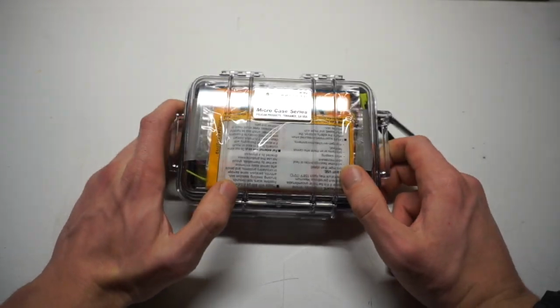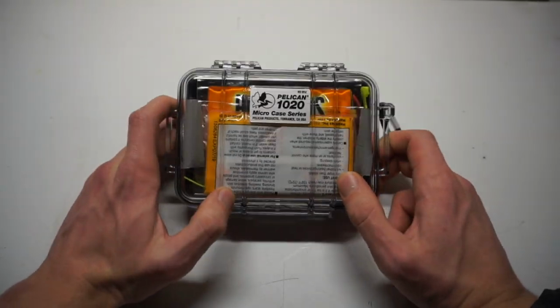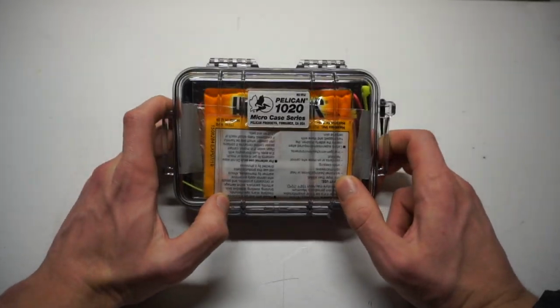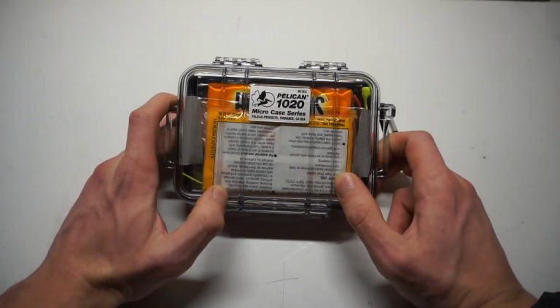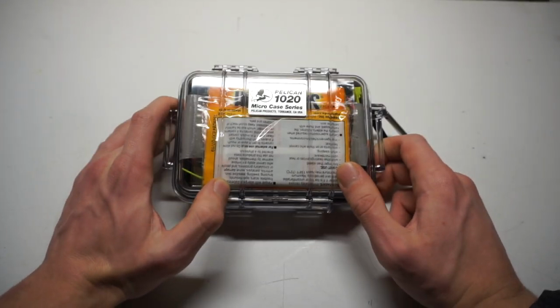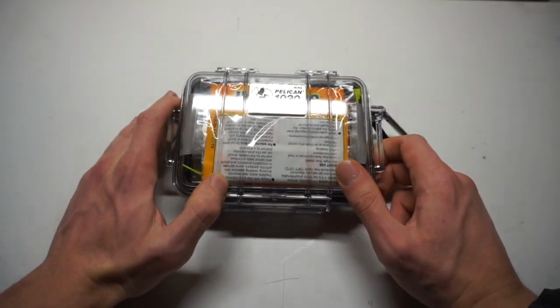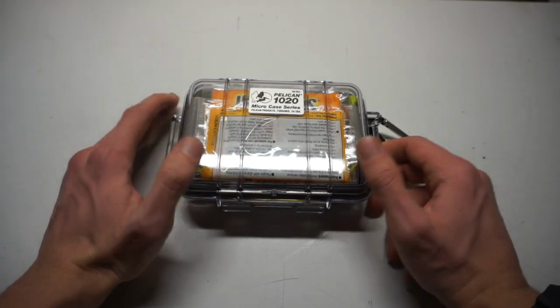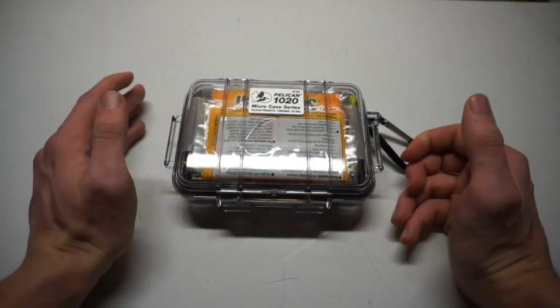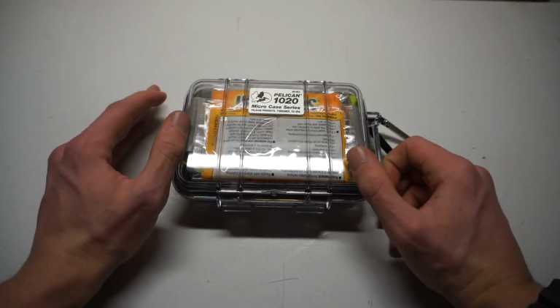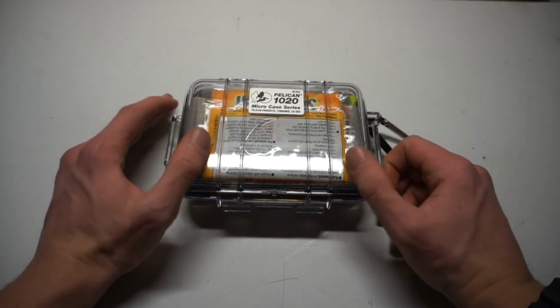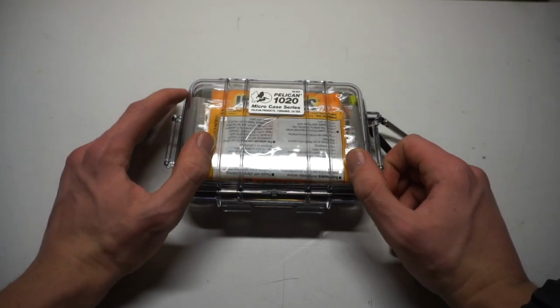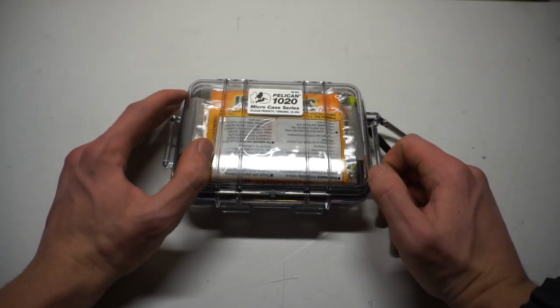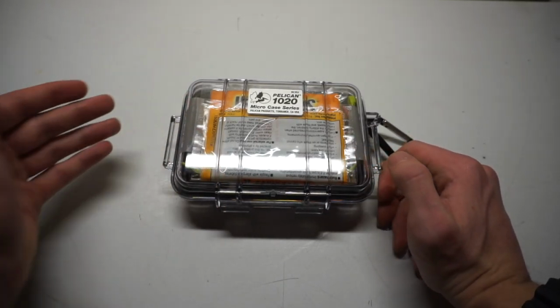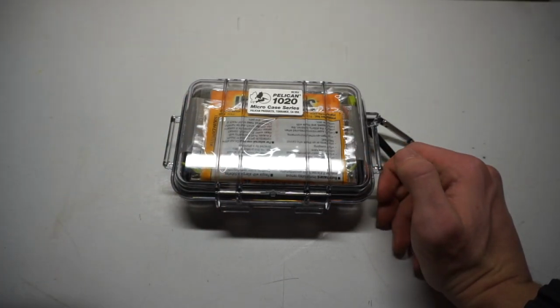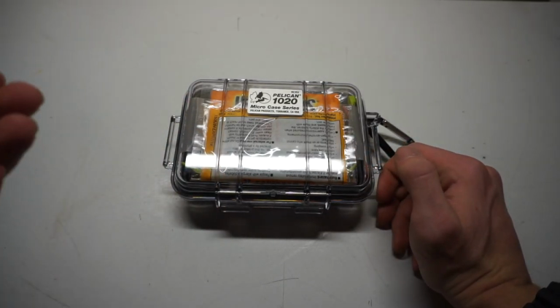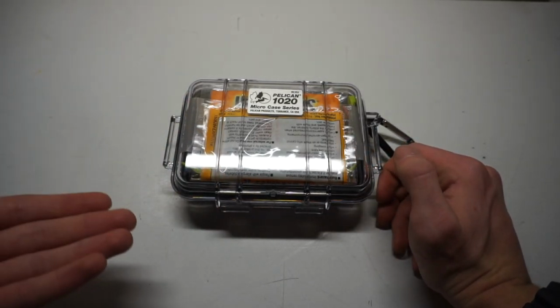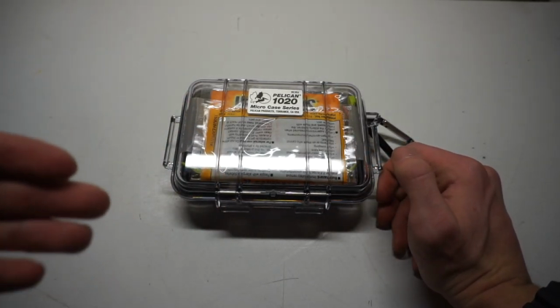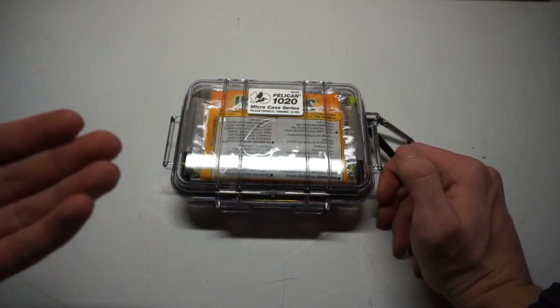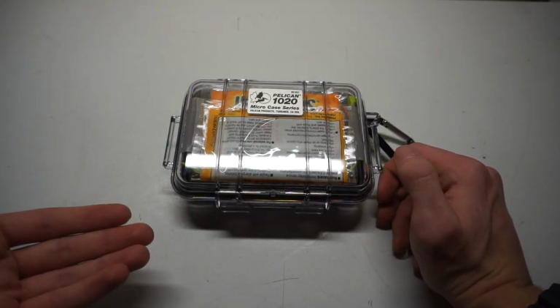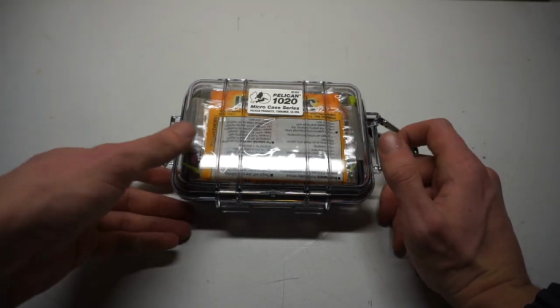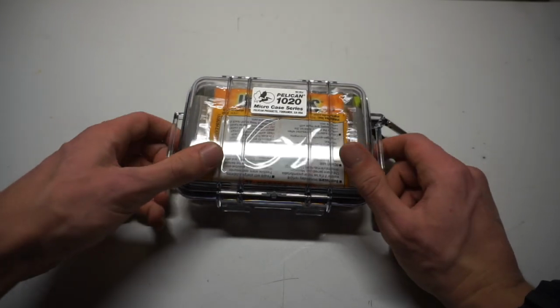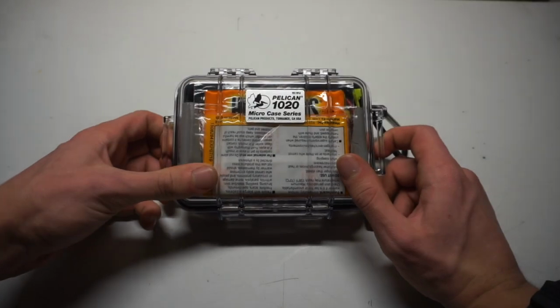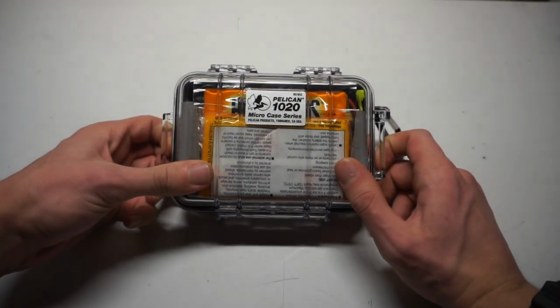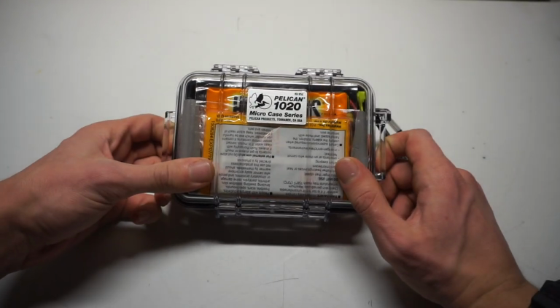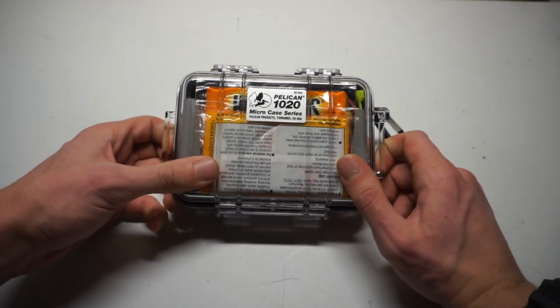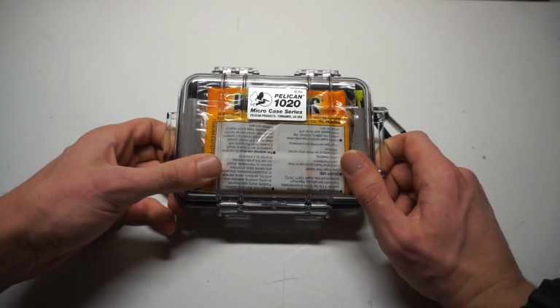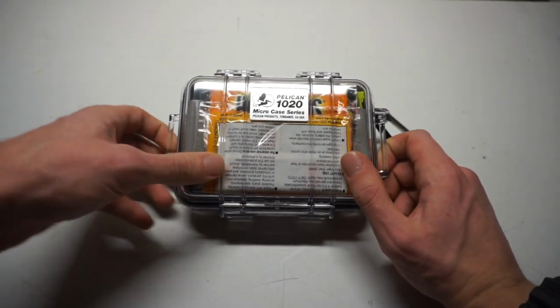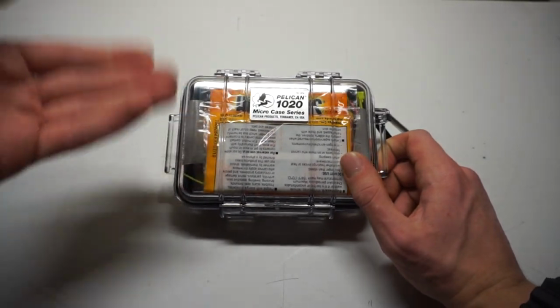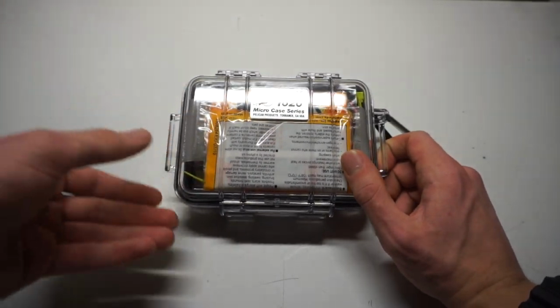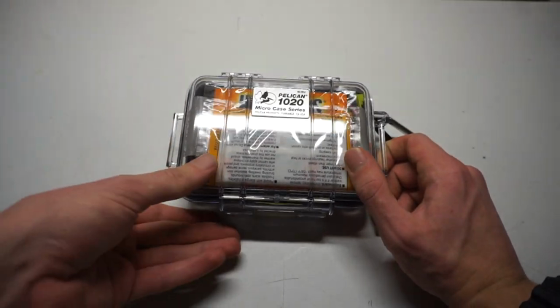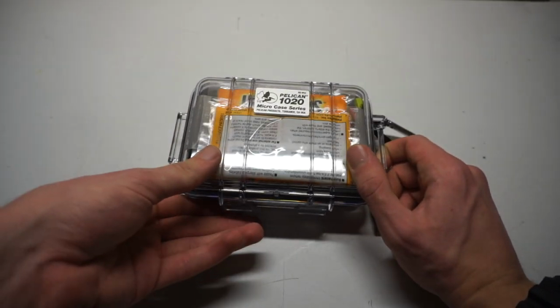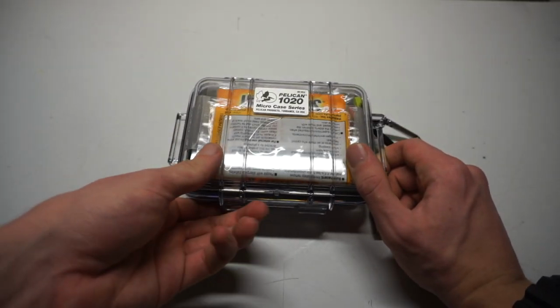We're going to be taking a look at the contents of my Pelican 1020. I'm going to show you guys what I fit in here and essentially the bones to a good beginning in building a survival kit for something like this Pelican 1020.